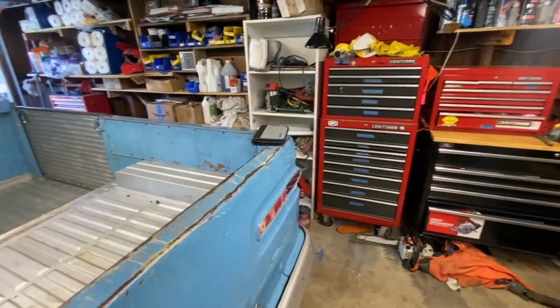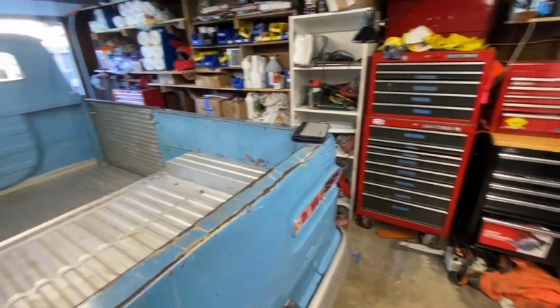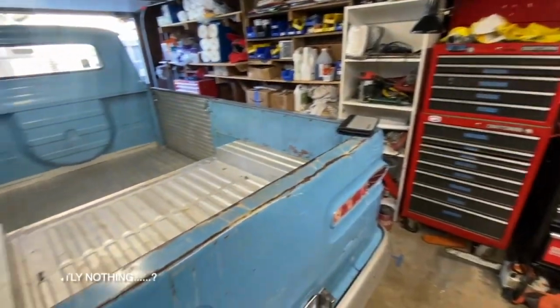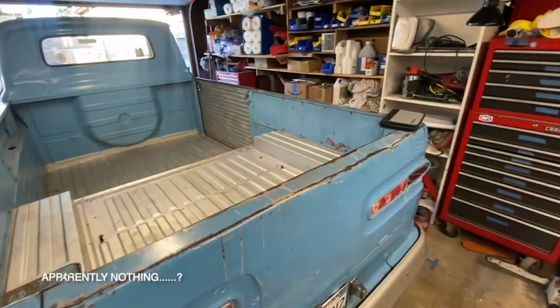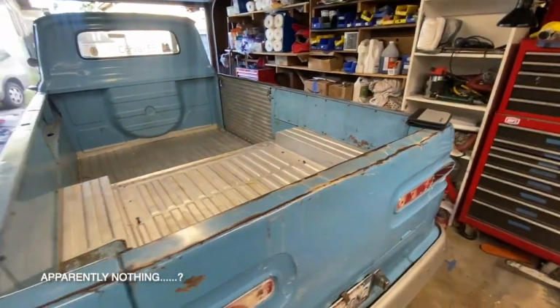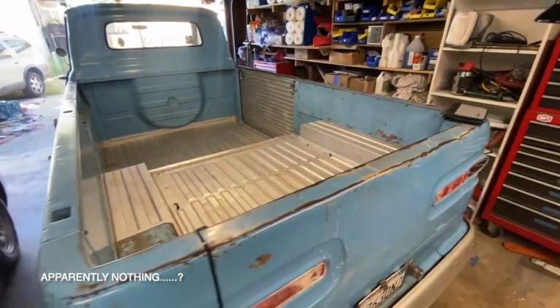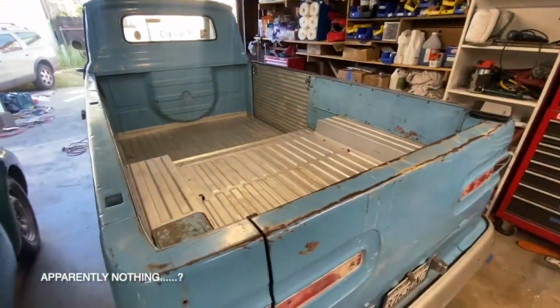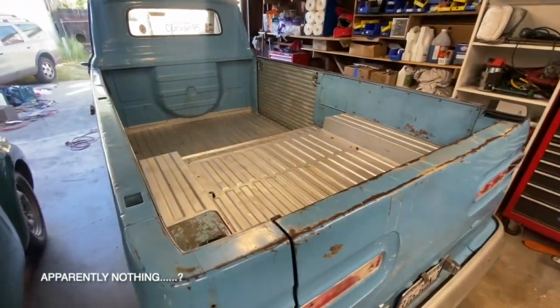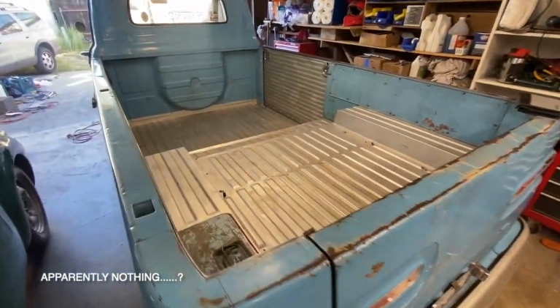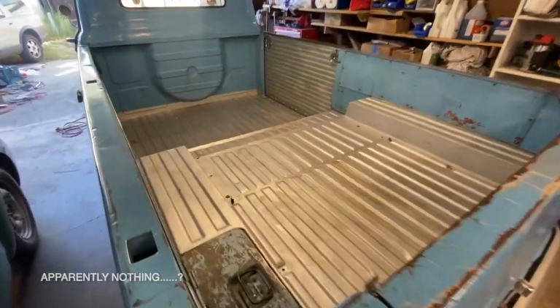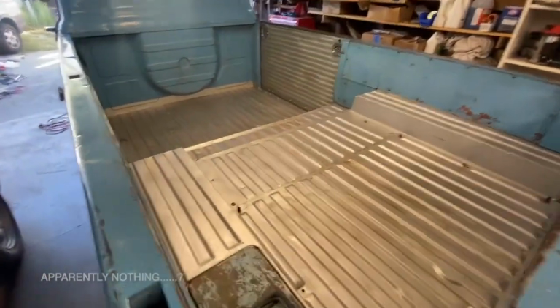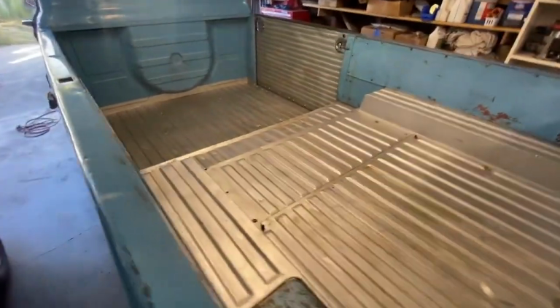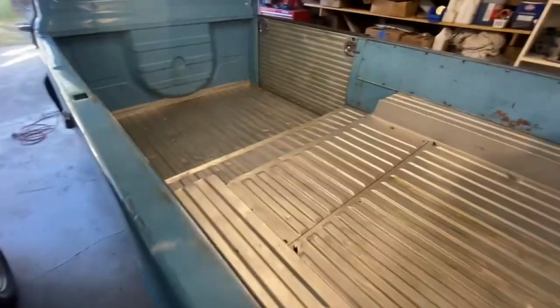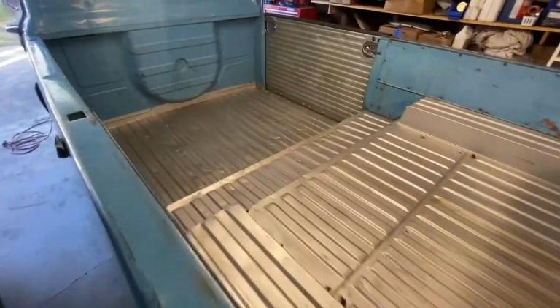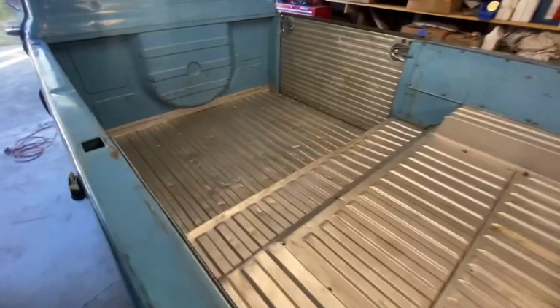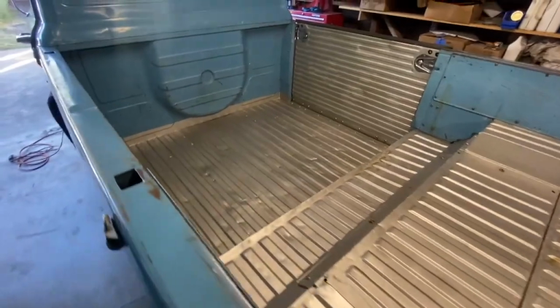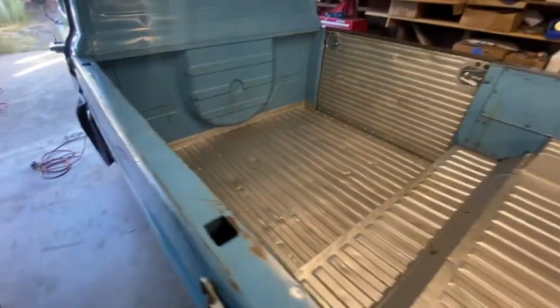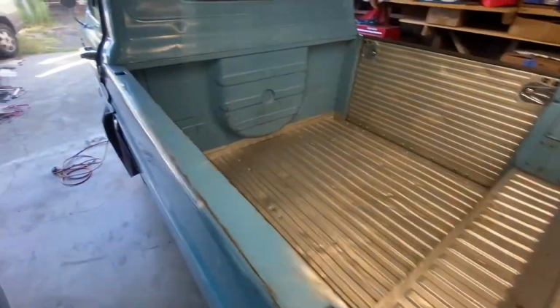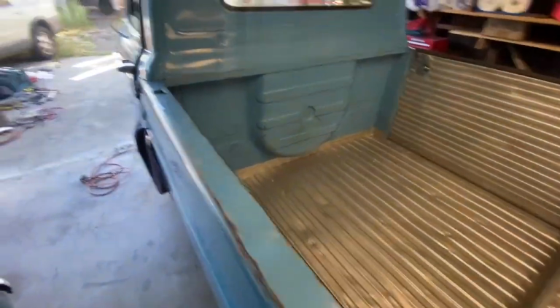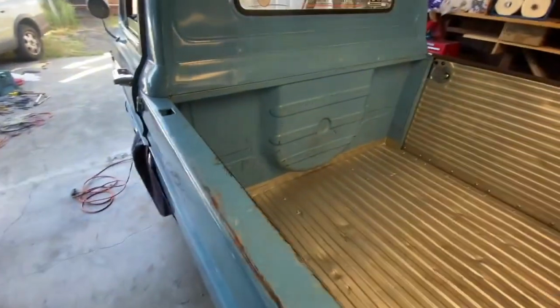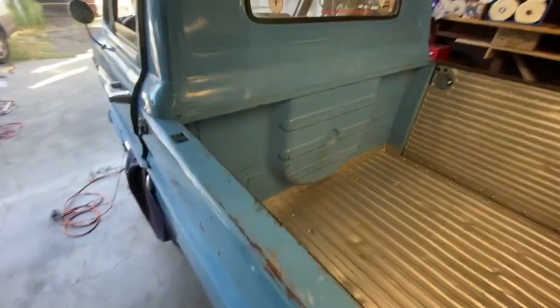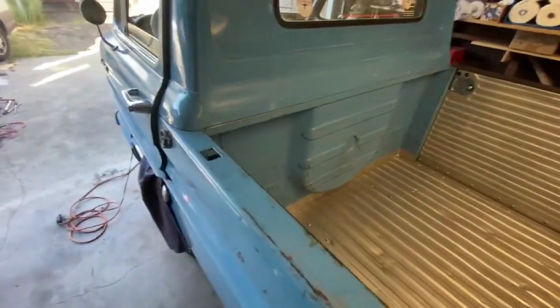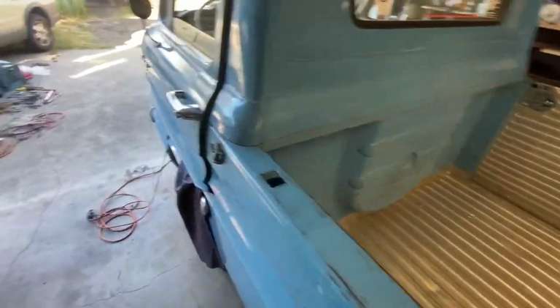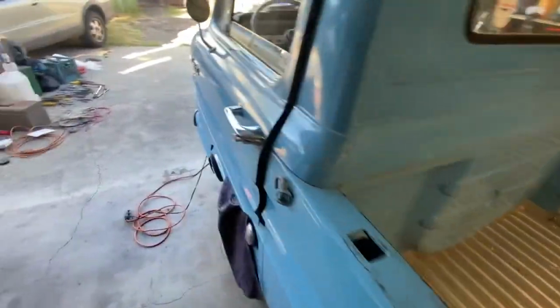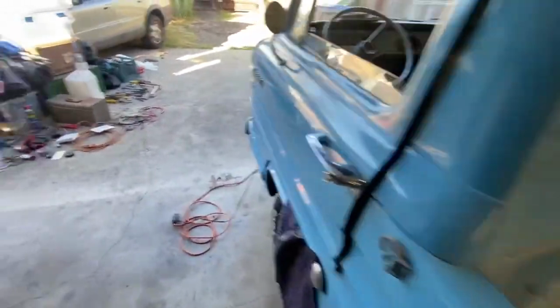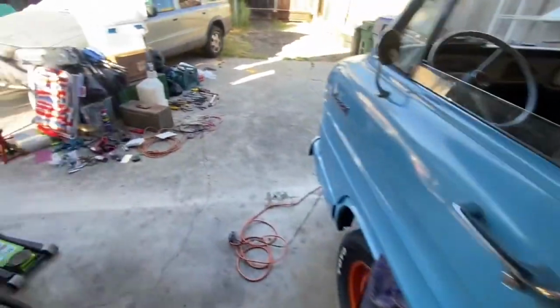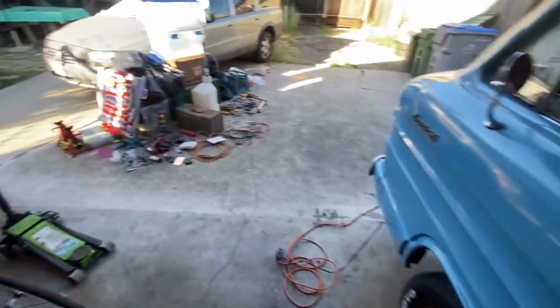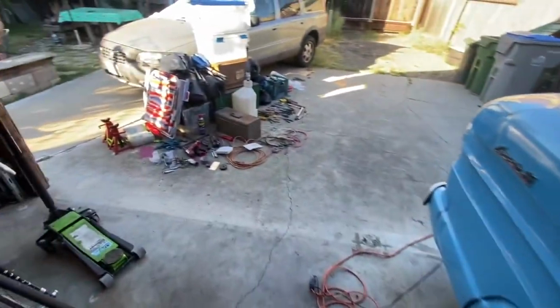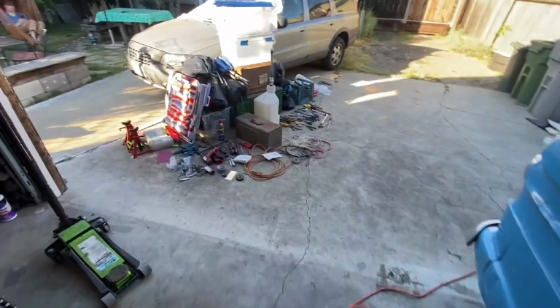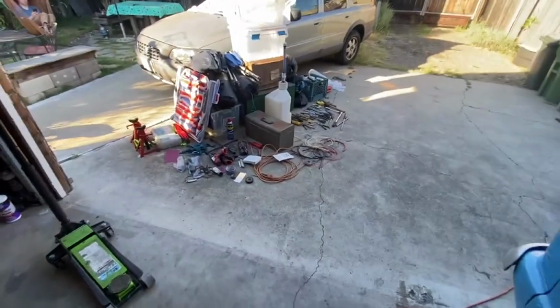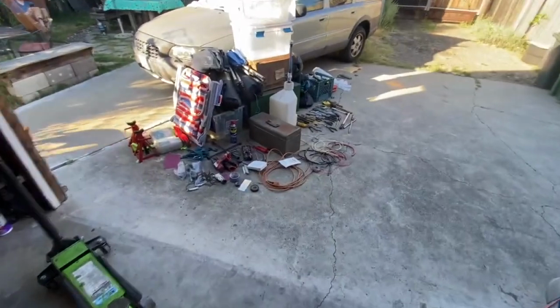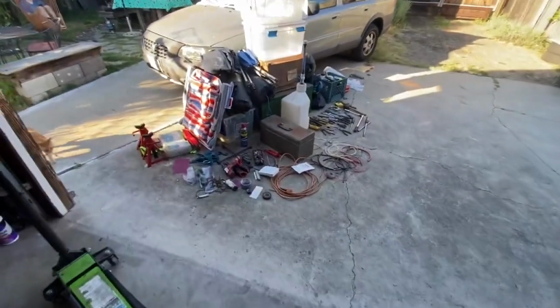The Corvair is empty at the moment. I cleaned out the bottom, and this is the pile so far.